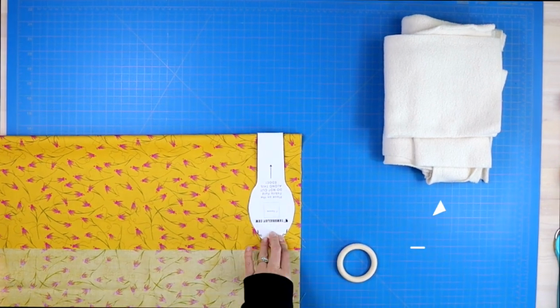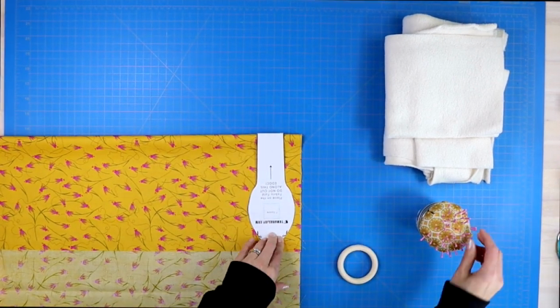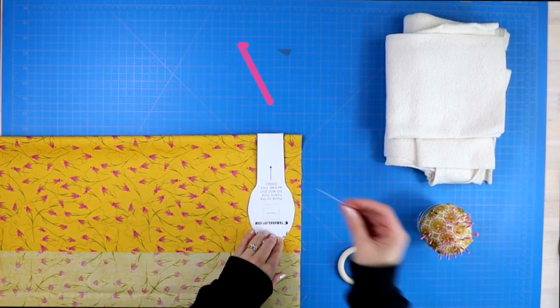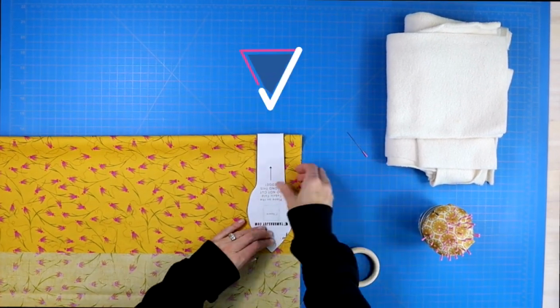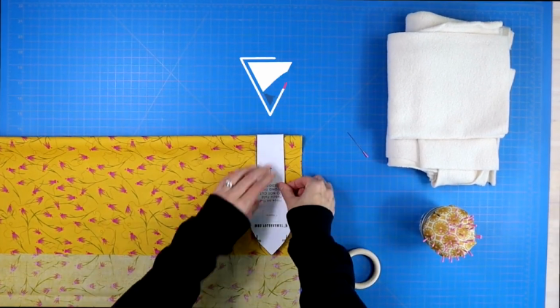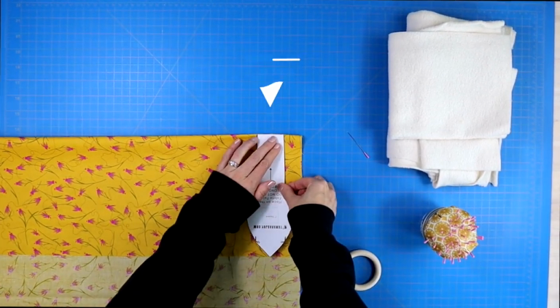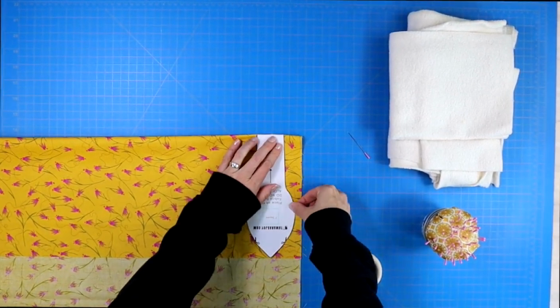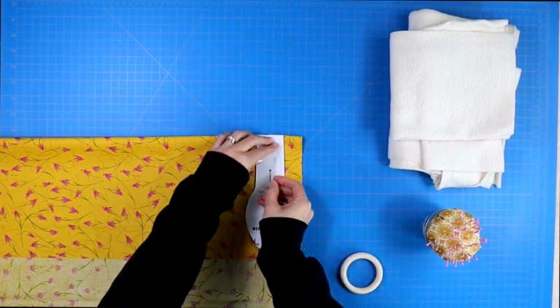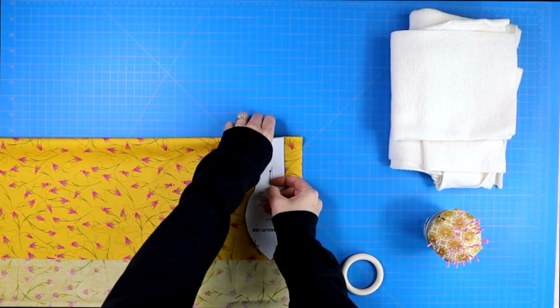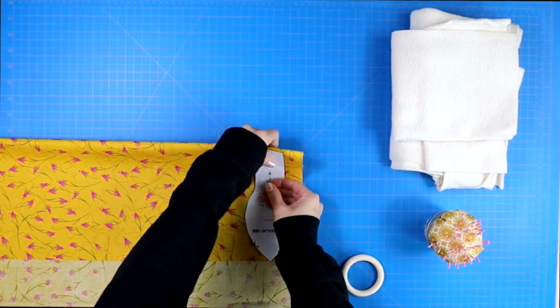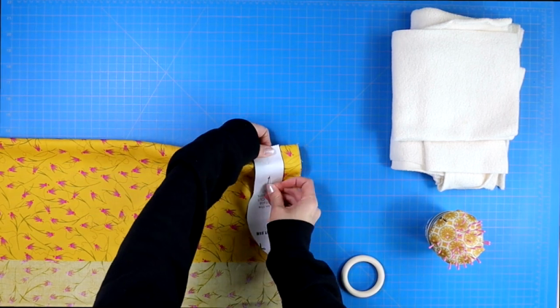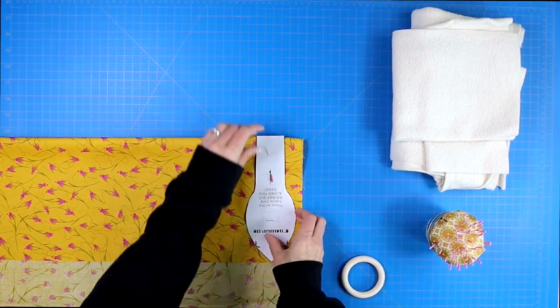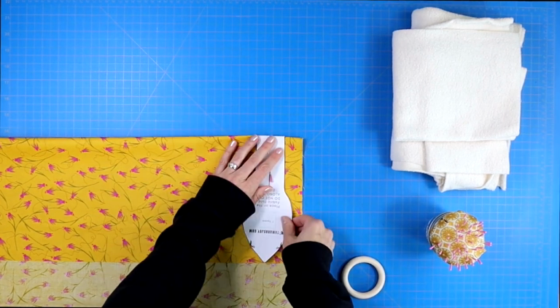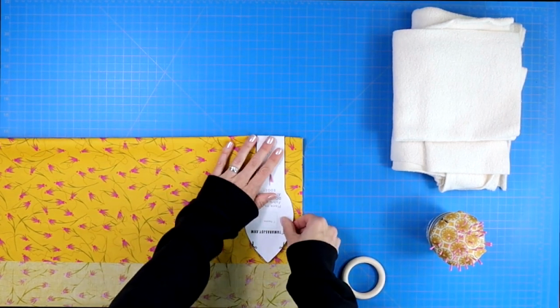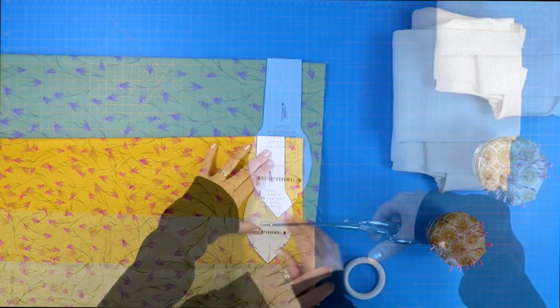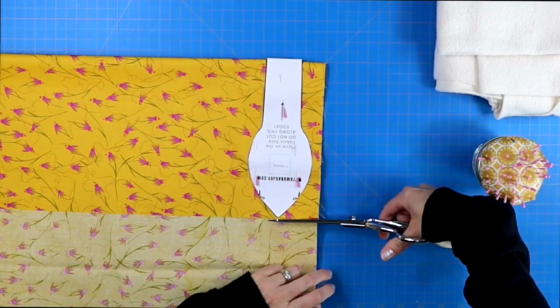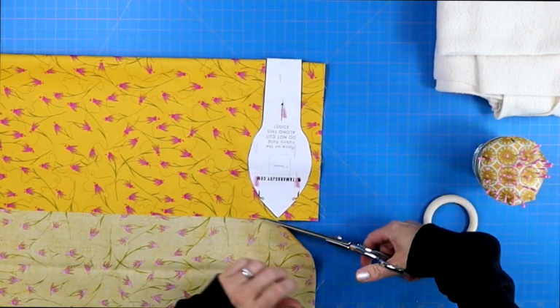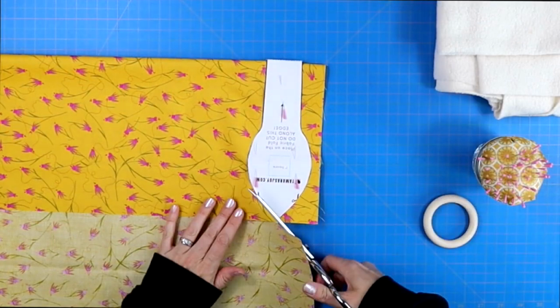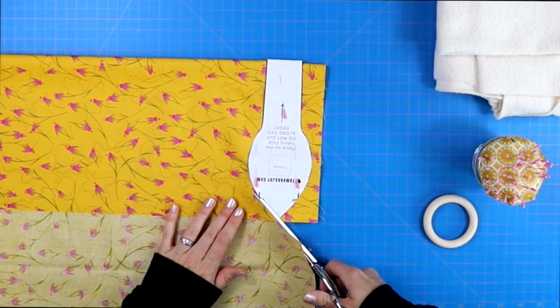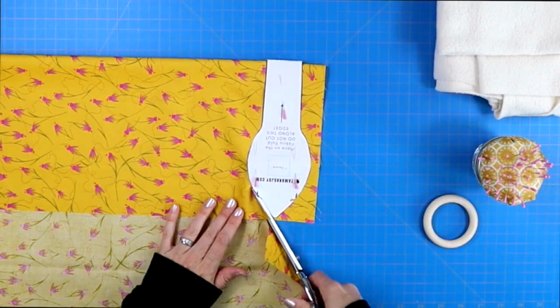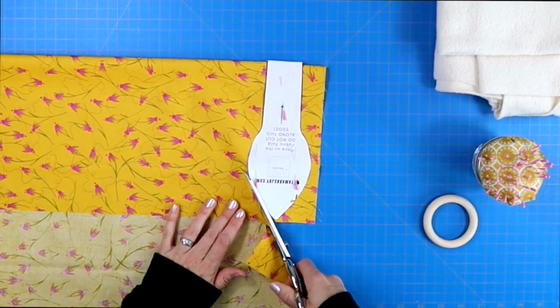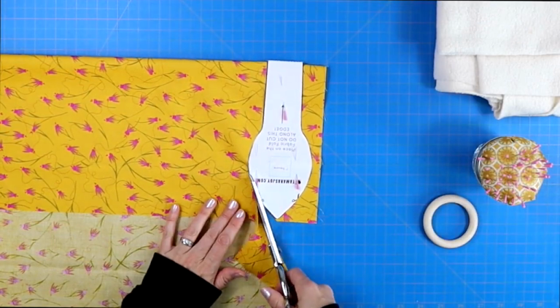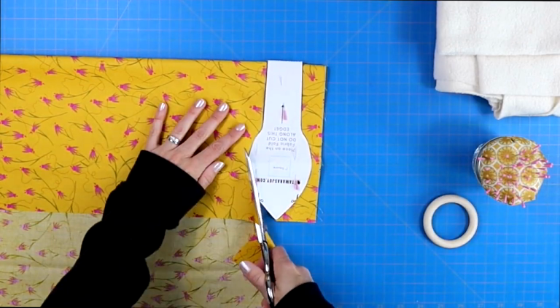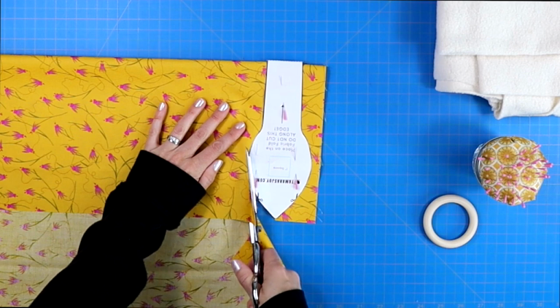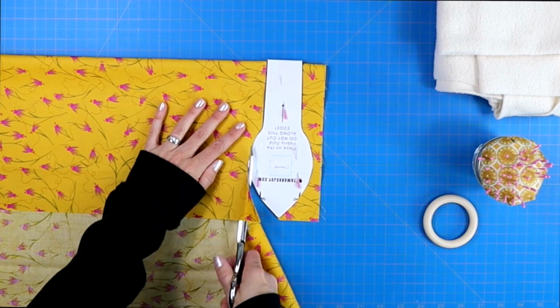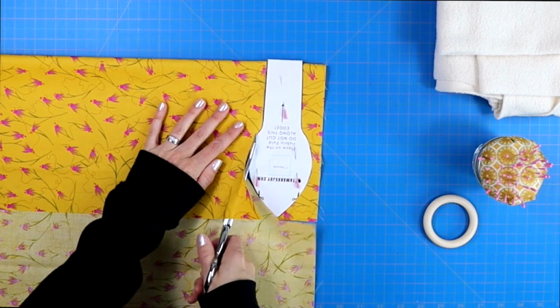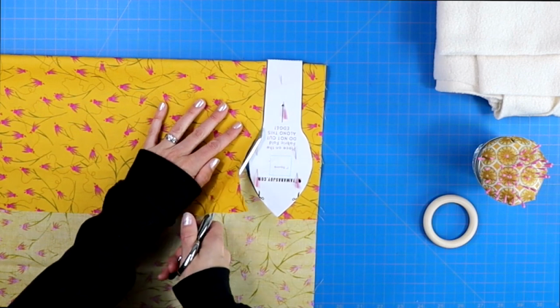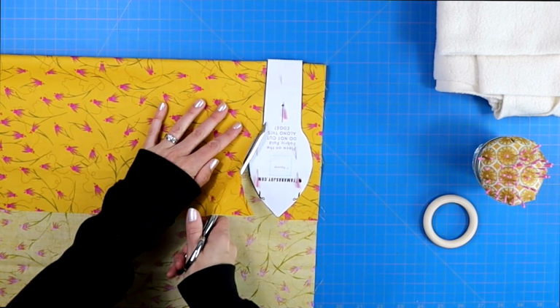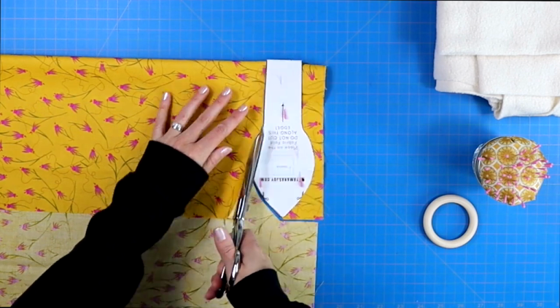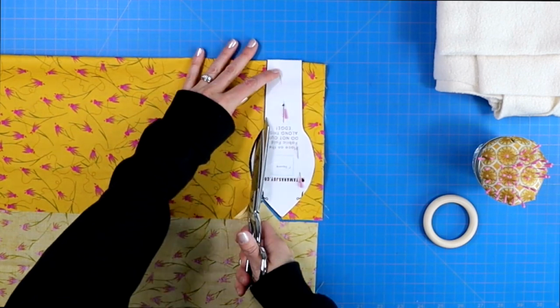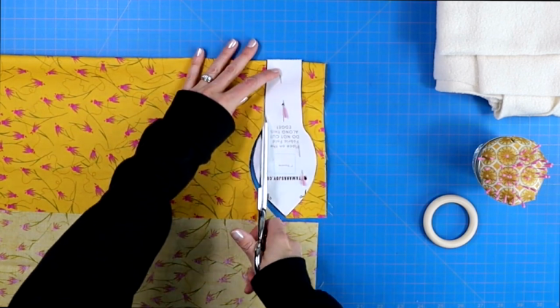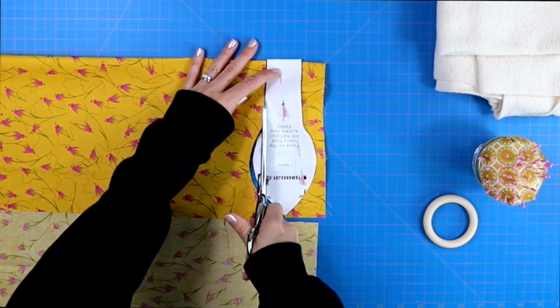Take your cotton fabric and fold it in half. Then take the pattern and lay it so that the straight edge of the pattern is laying along that fold. Pin it in place and then cut all the way around.